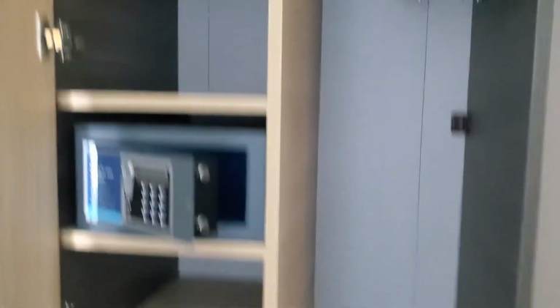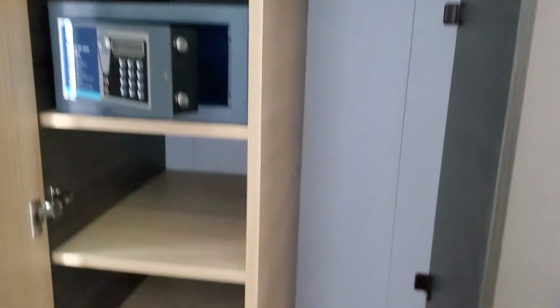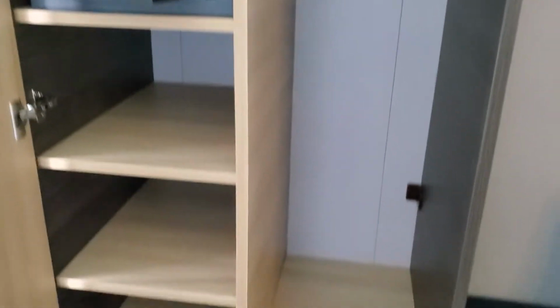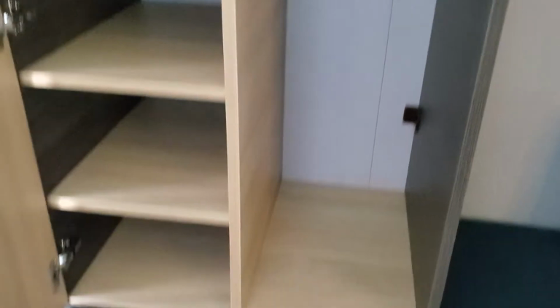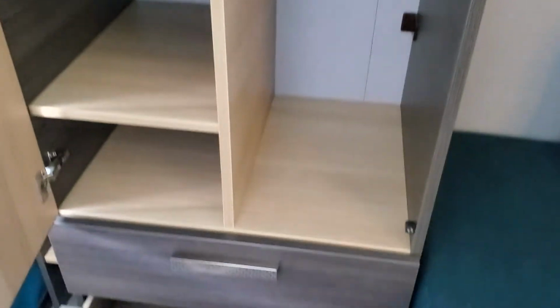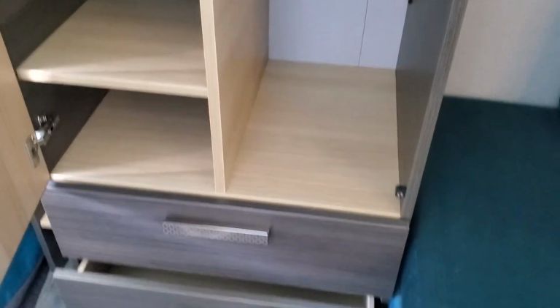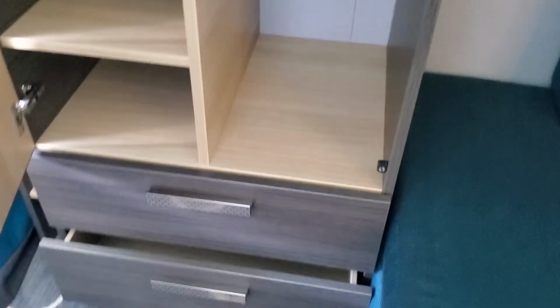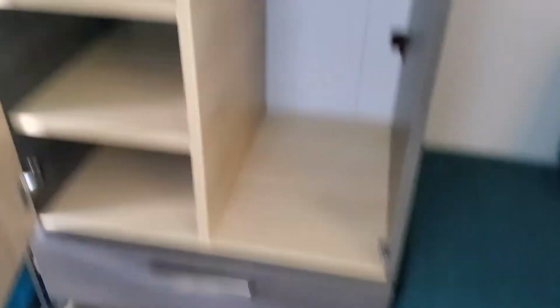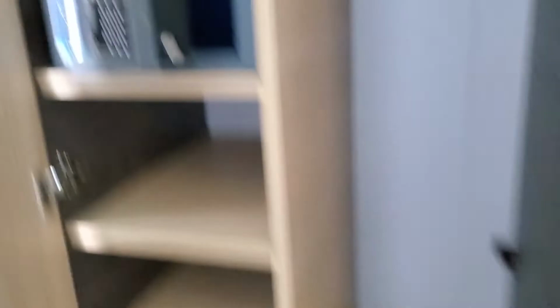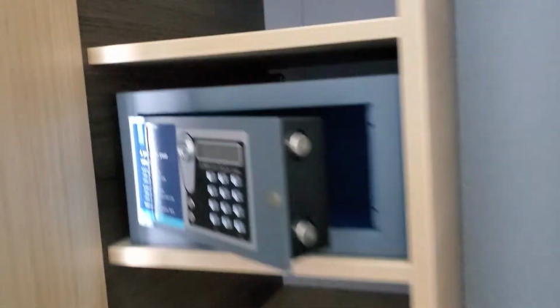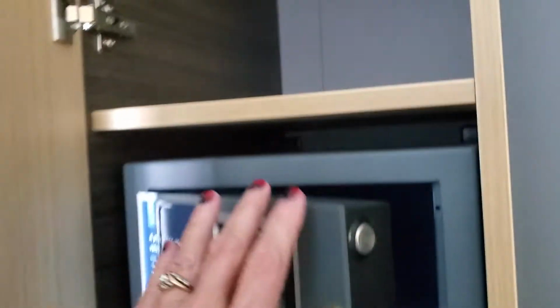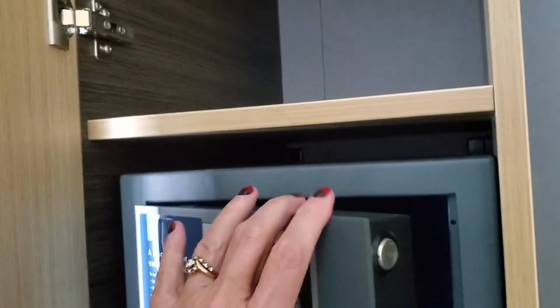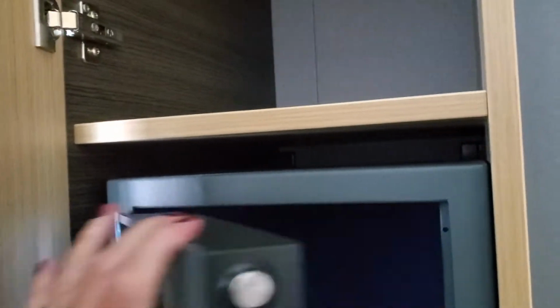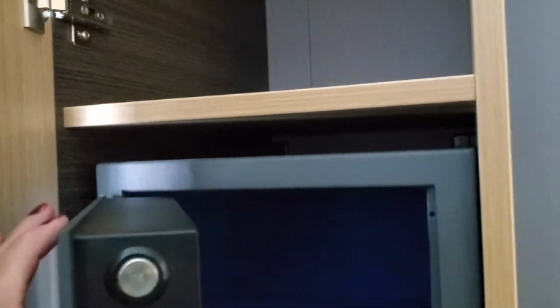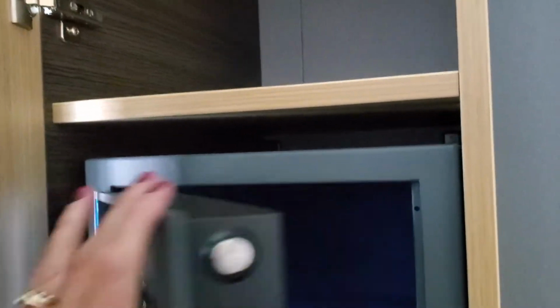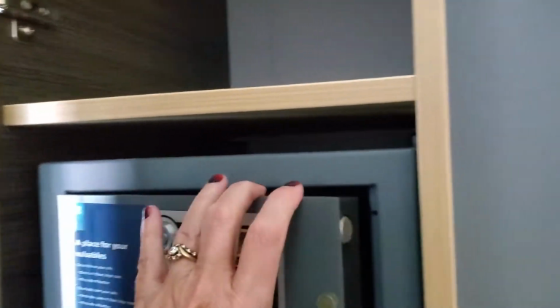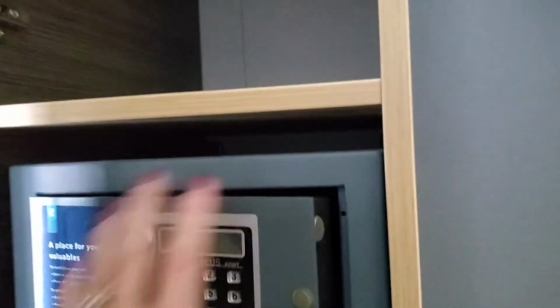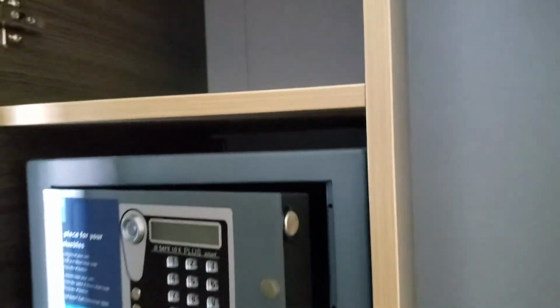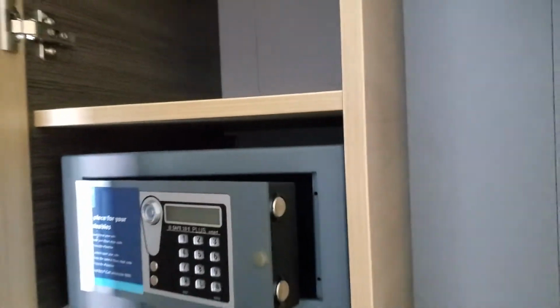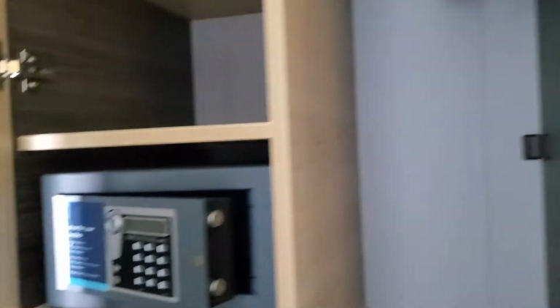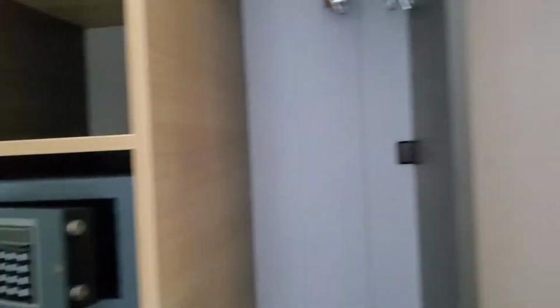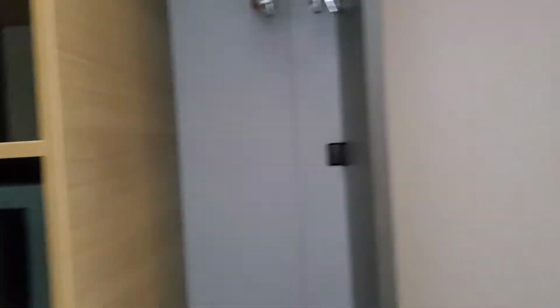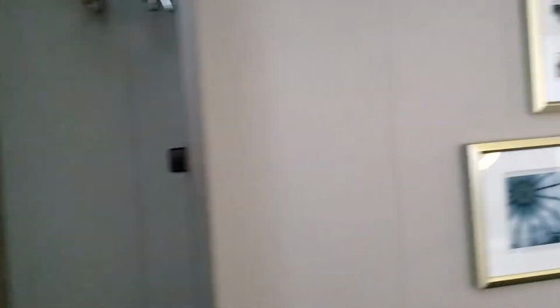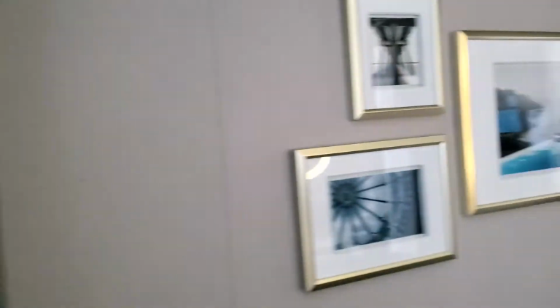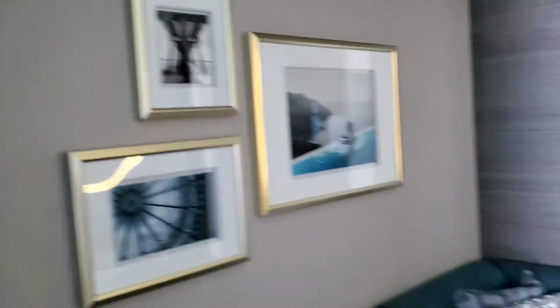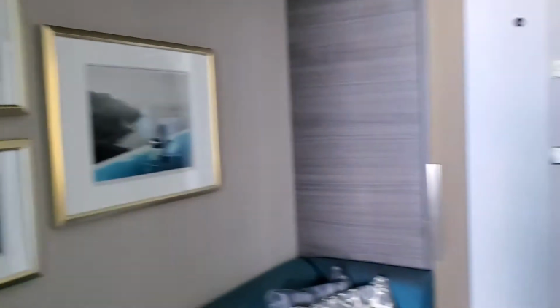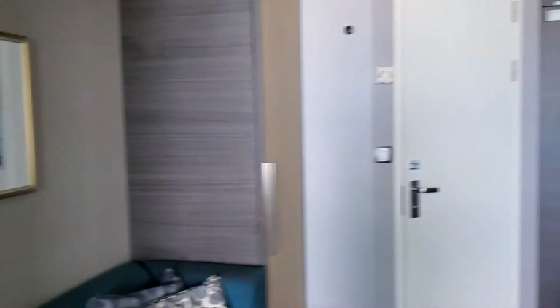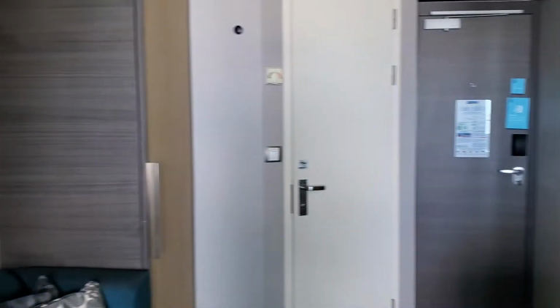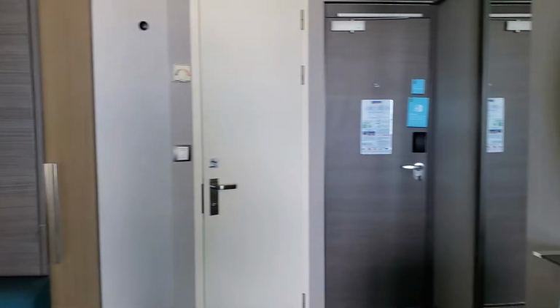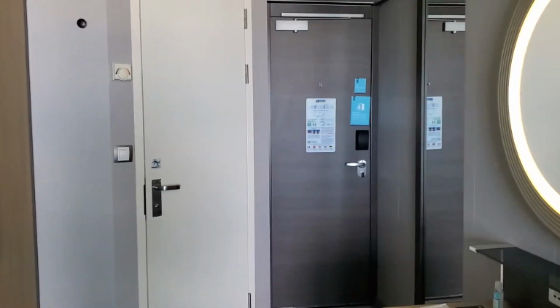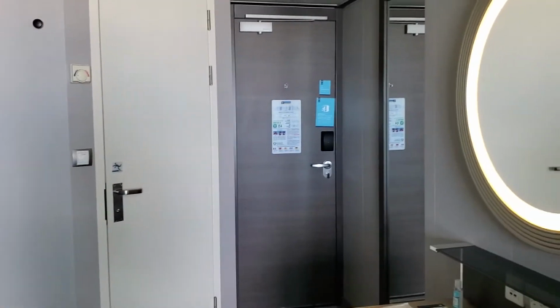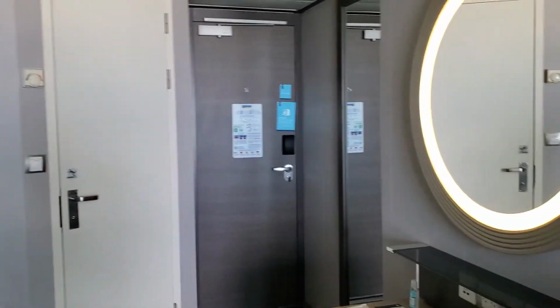Nice size closet with a couple of drawers down there. And here is the safe where you can keep your passport, your wallet, and maybe your camera.